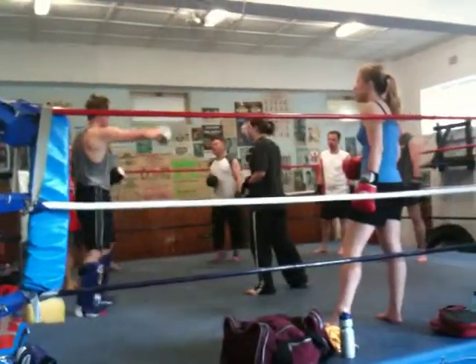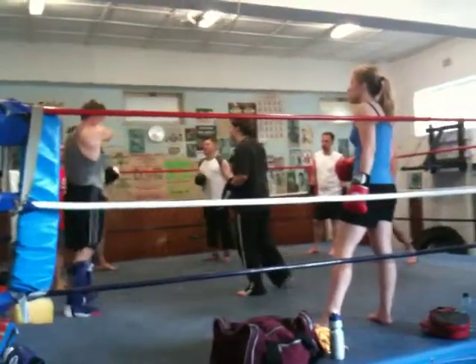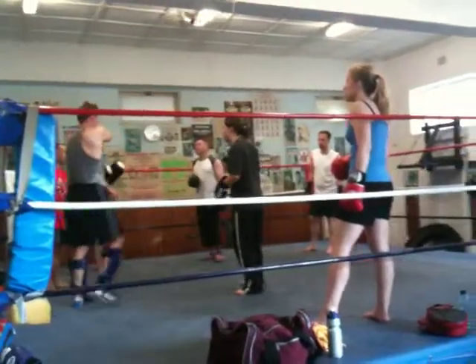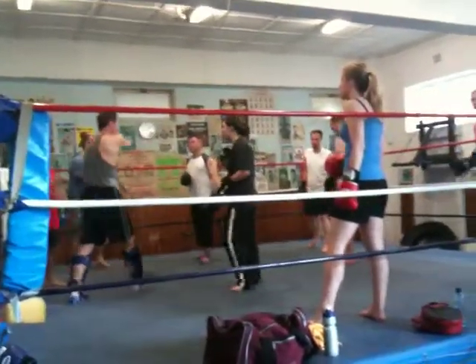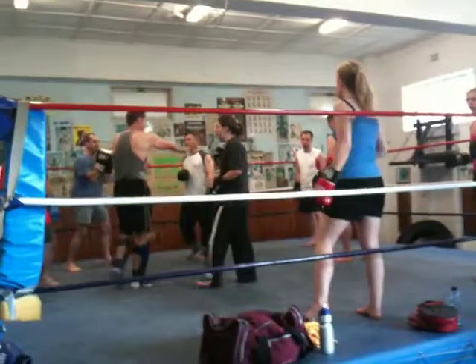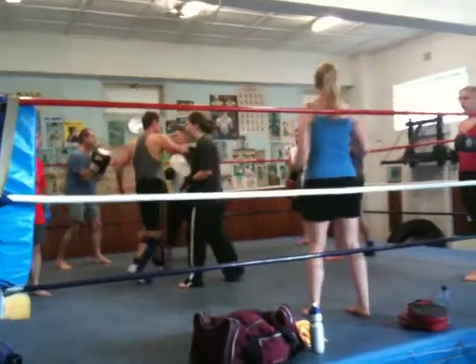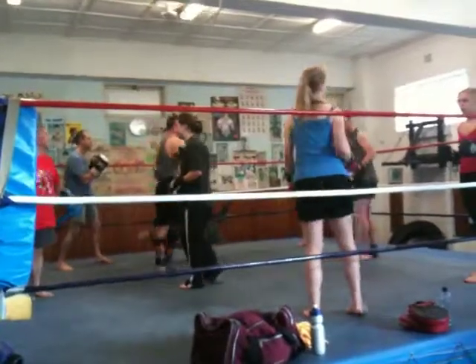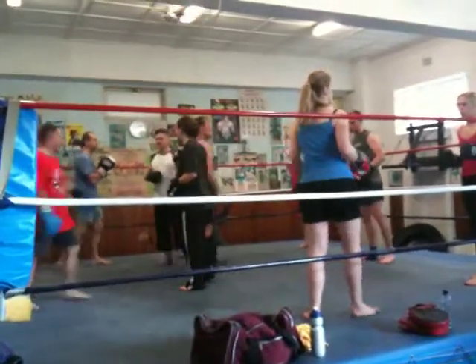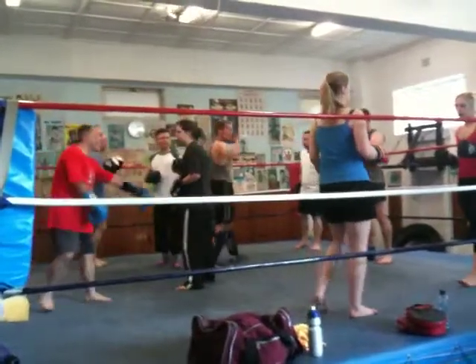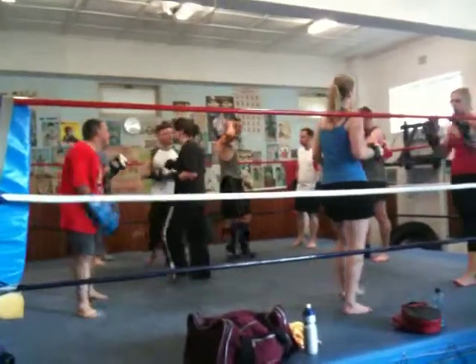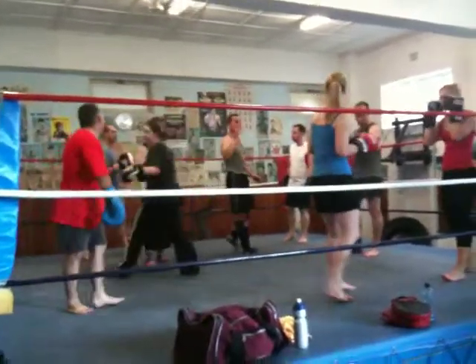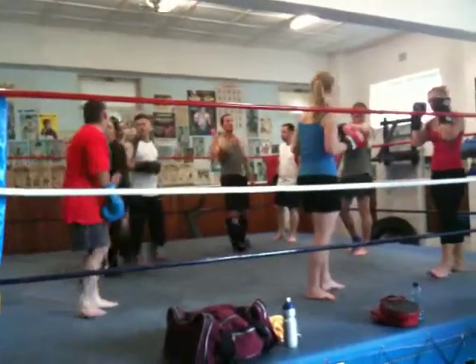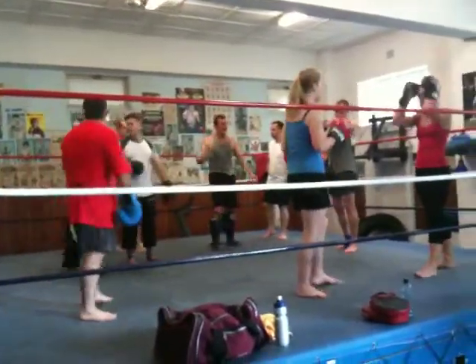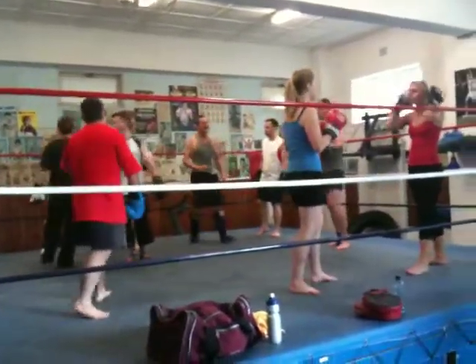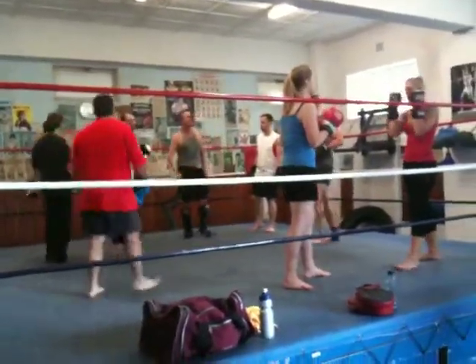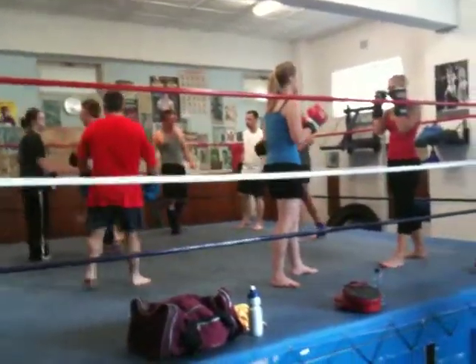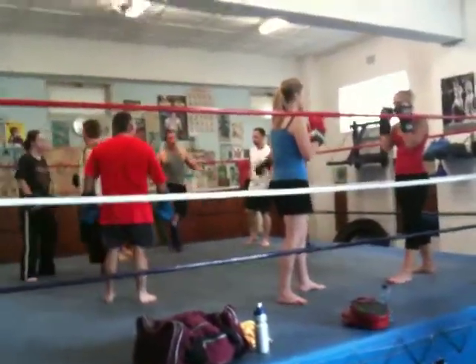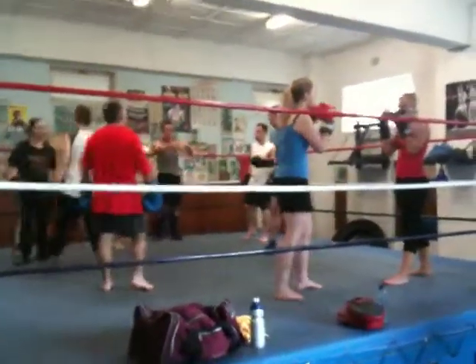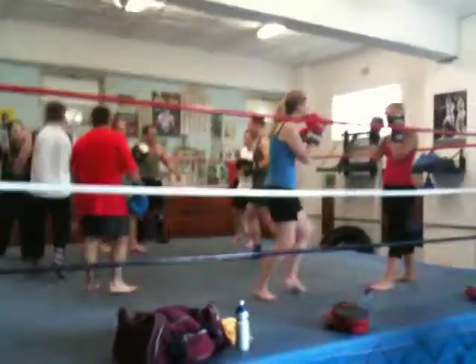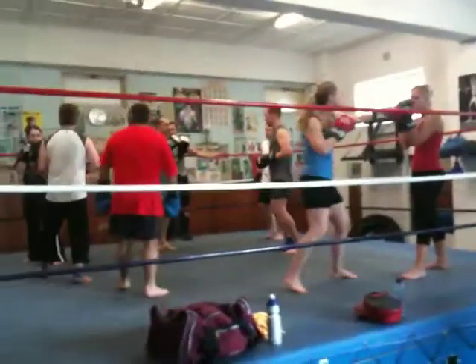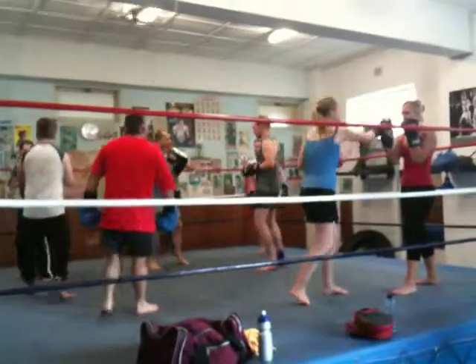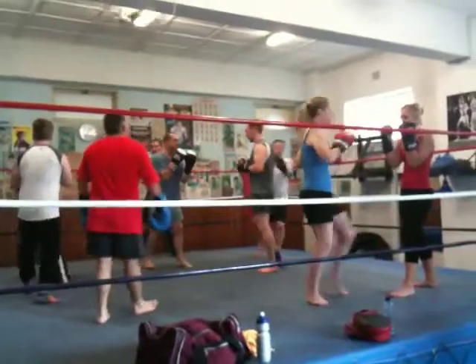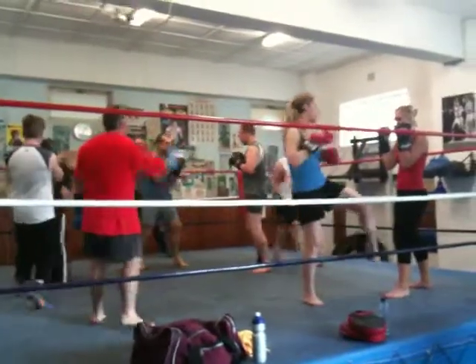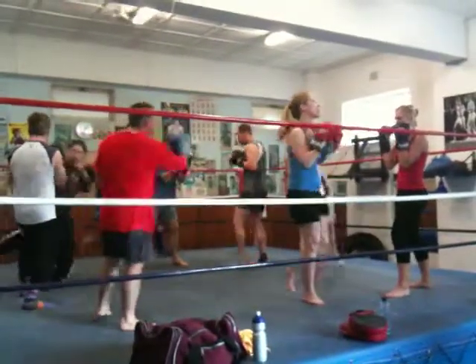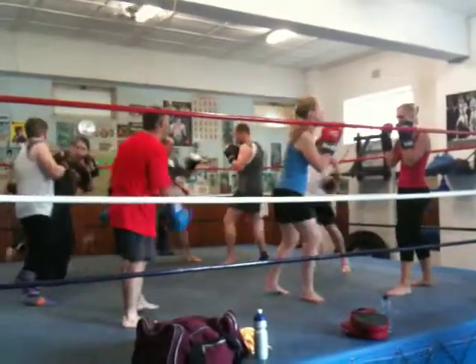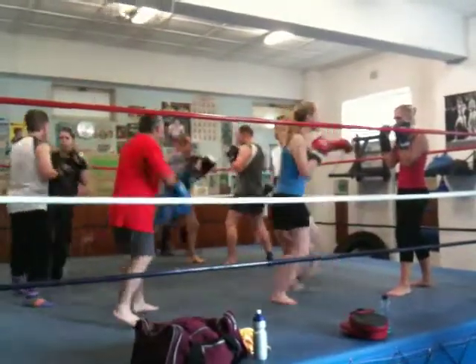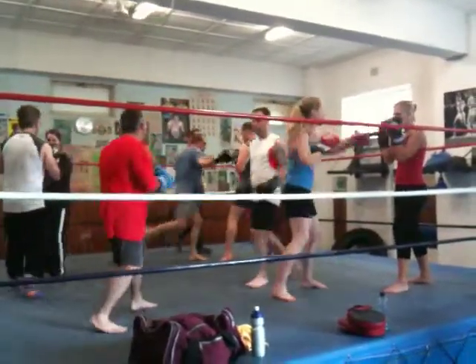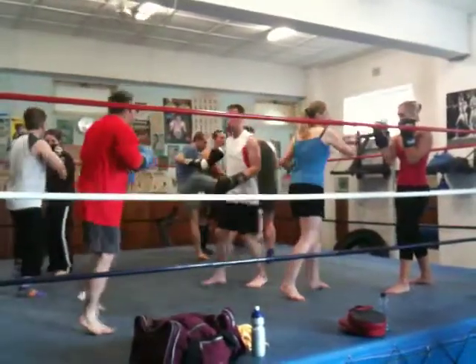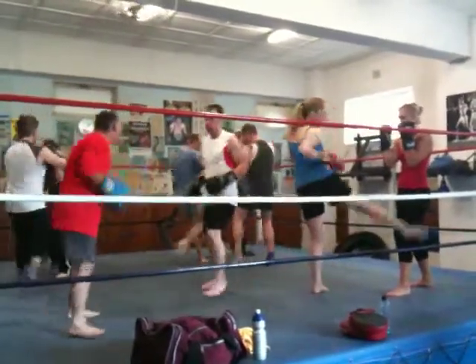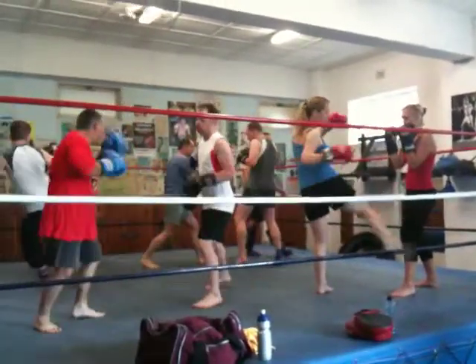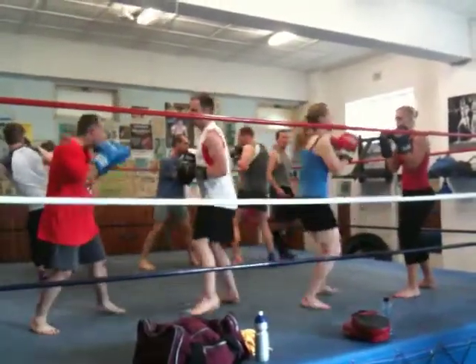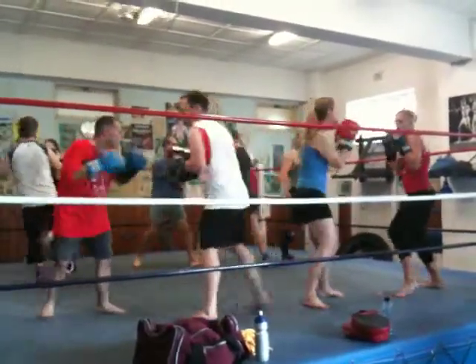Go. Swap over. Other person. Punch, punch, one kick. Go. Go for it. Punch, punch, and any one kick.